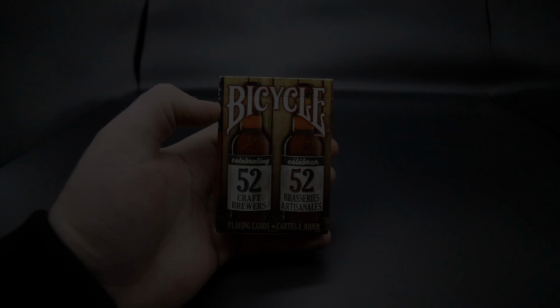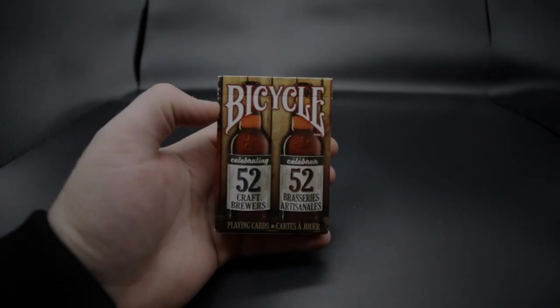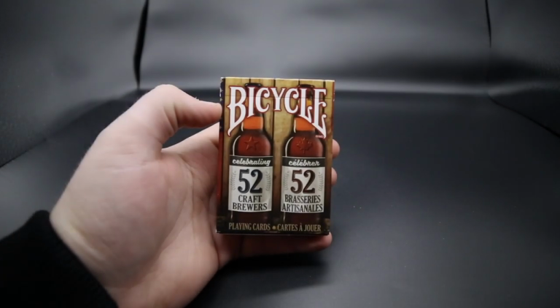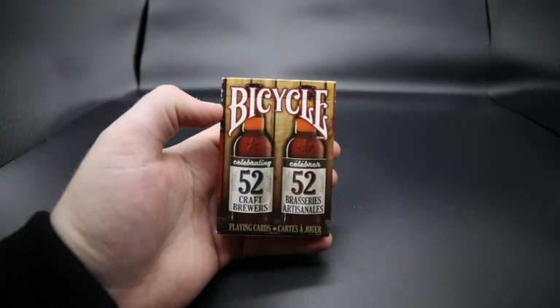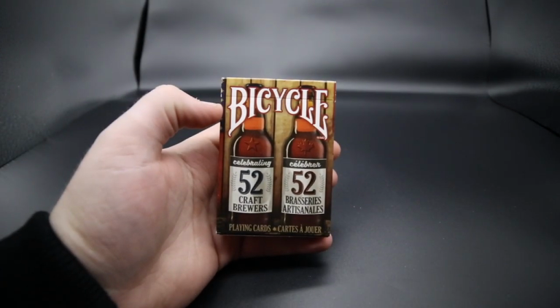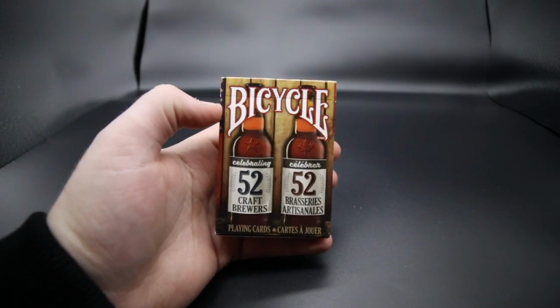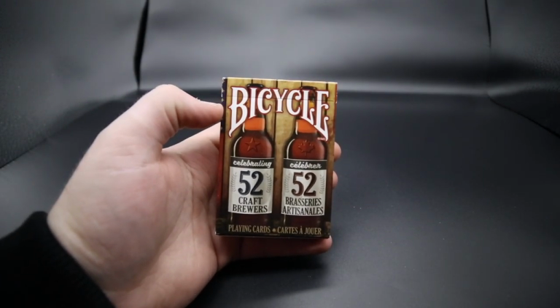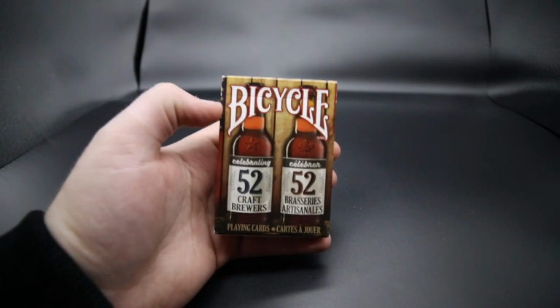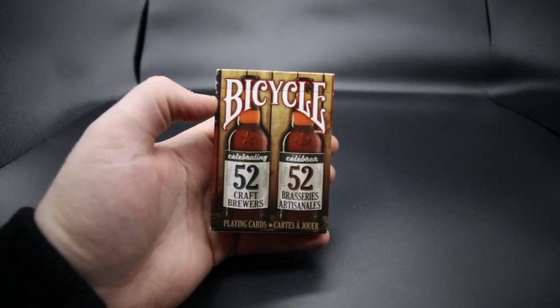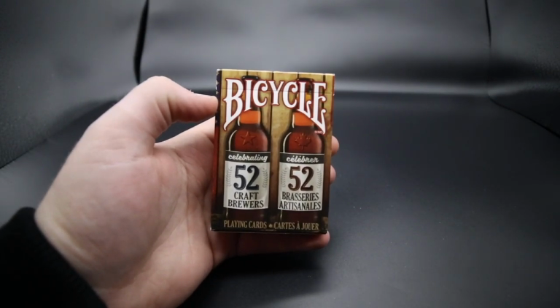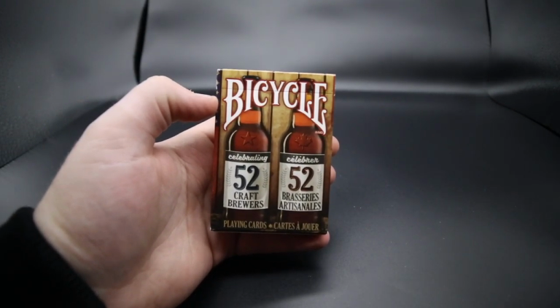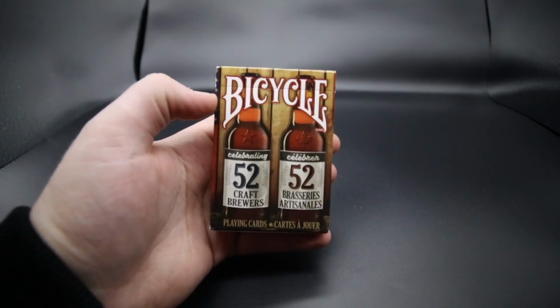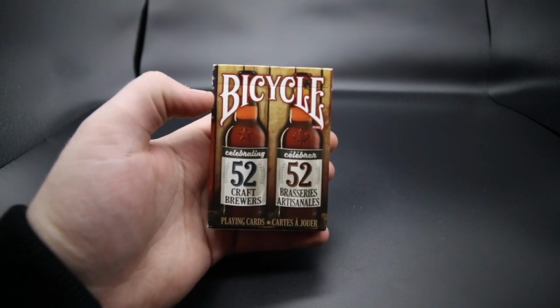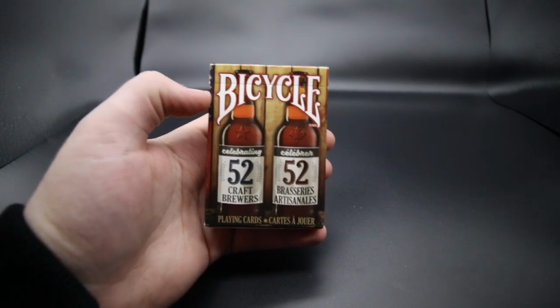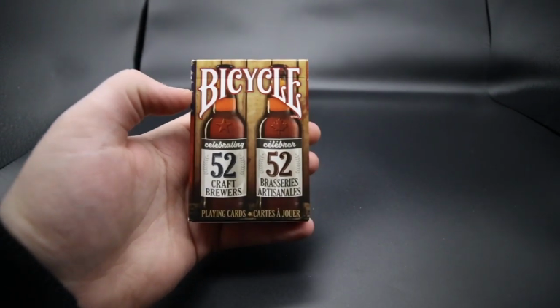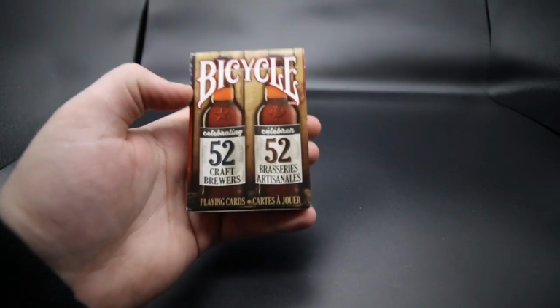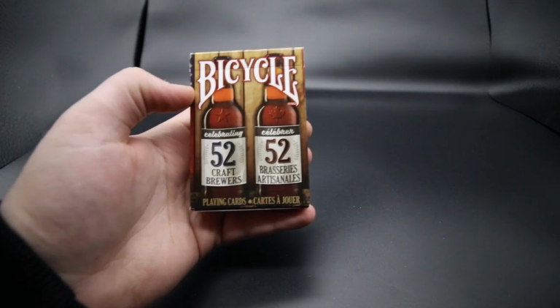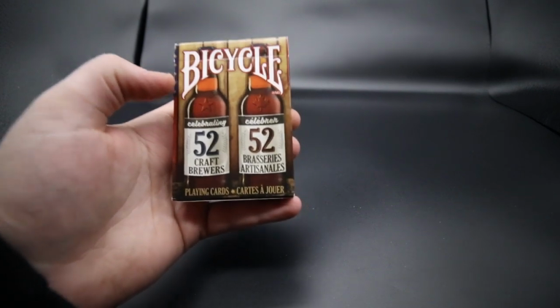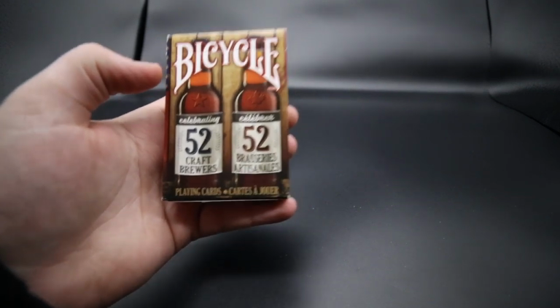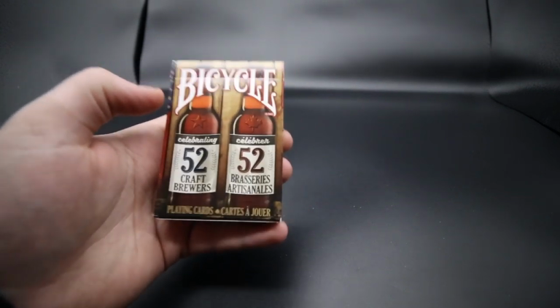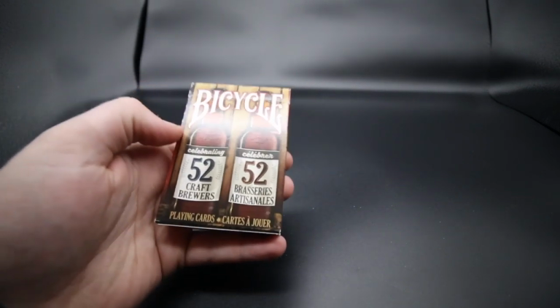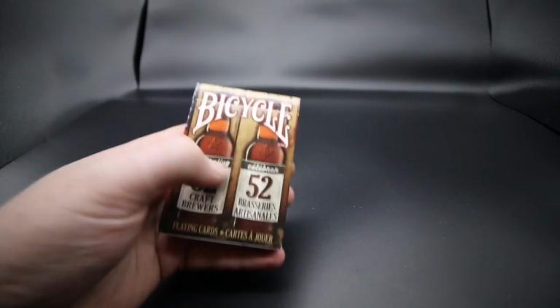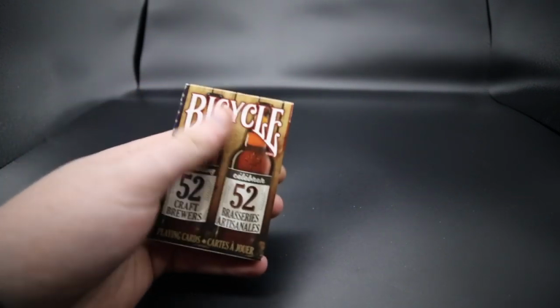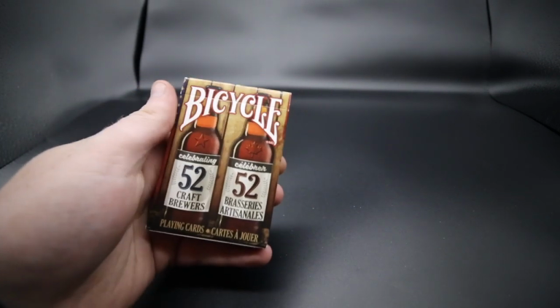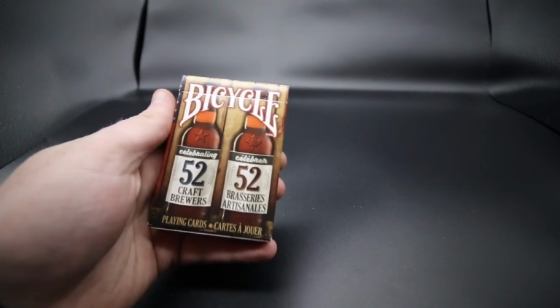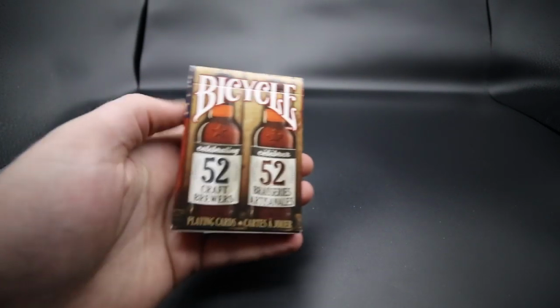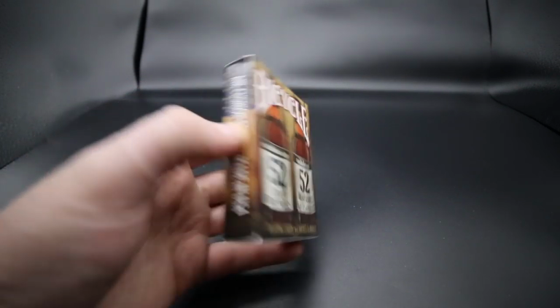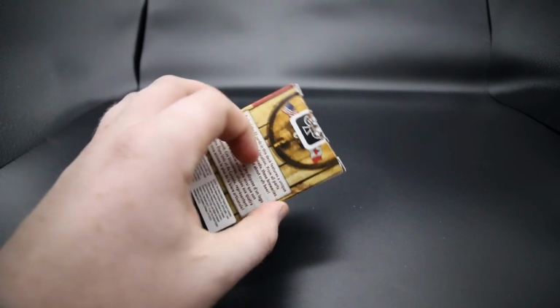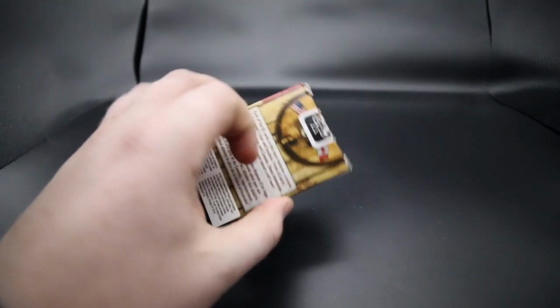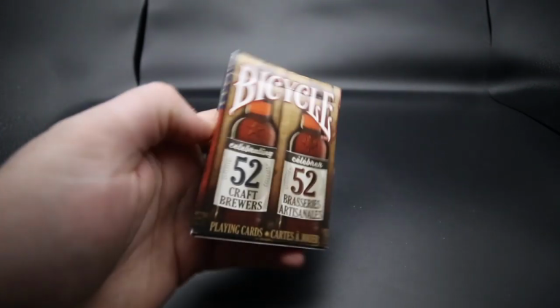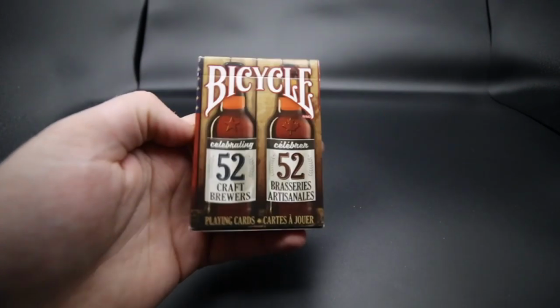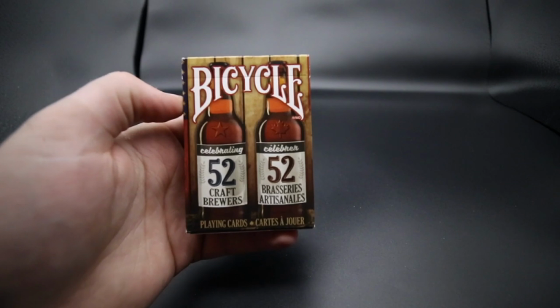Hey guys, welcome back. It's the Cardist and in today's video I'm reviewing the Bicycle 52 Craft Brewers playing cards. This is a really cool deck of cards and what I like about it mostly is just what you get inside.